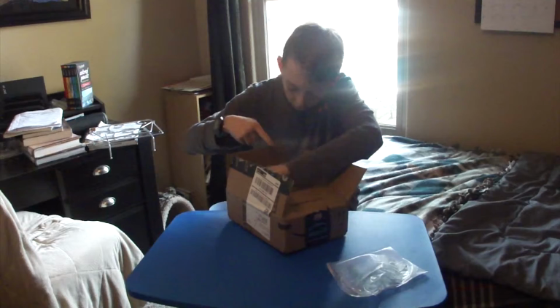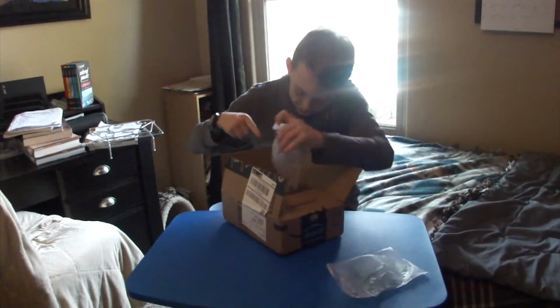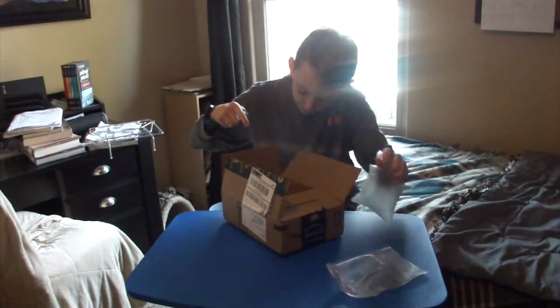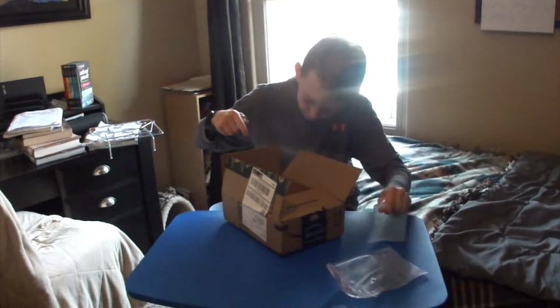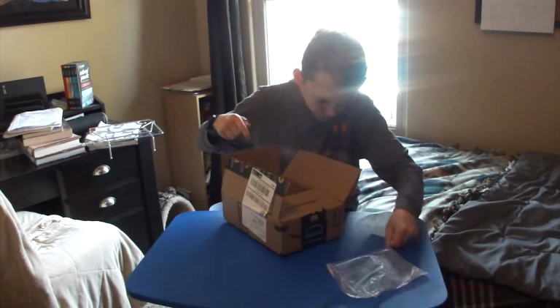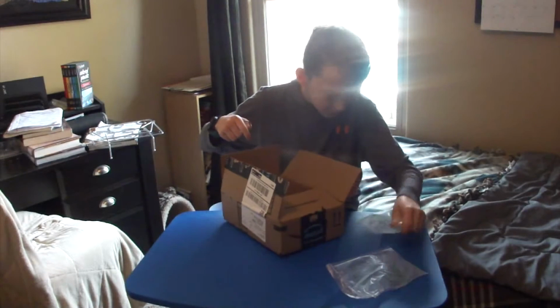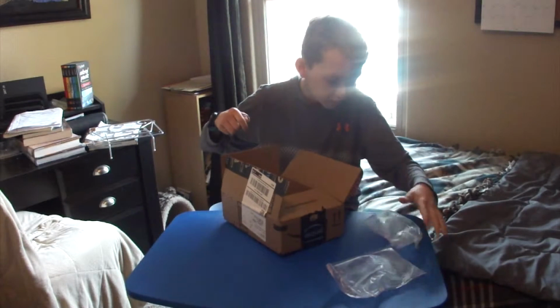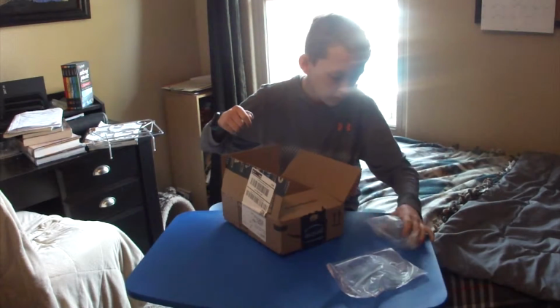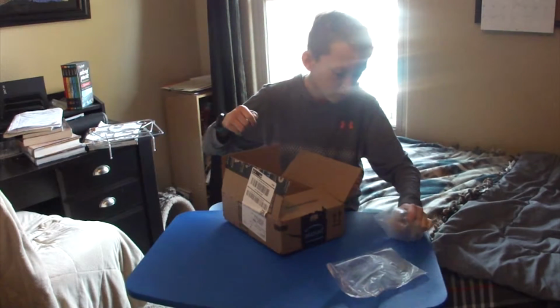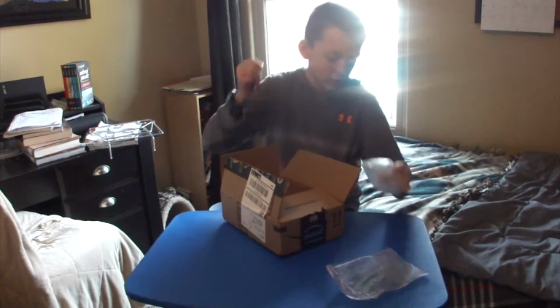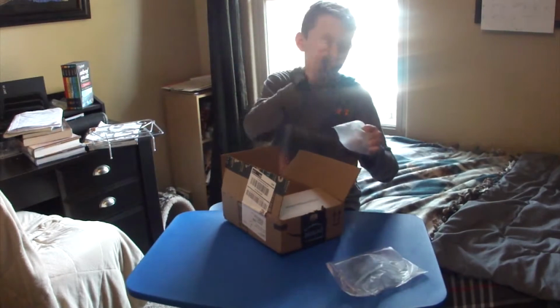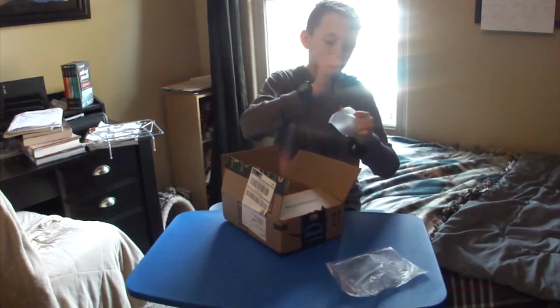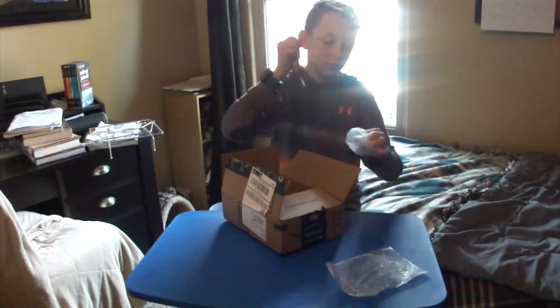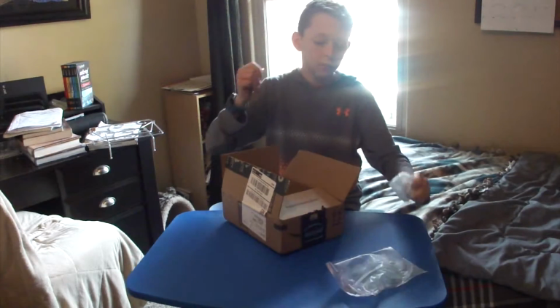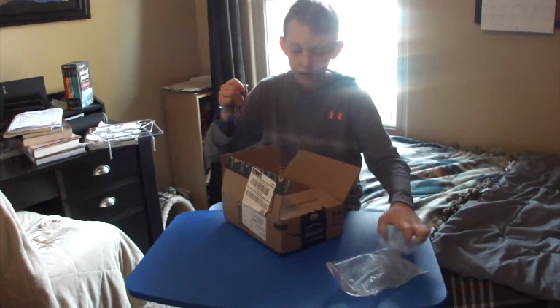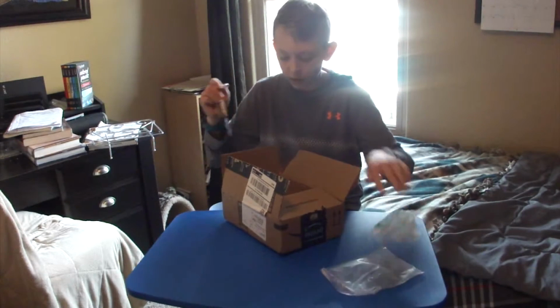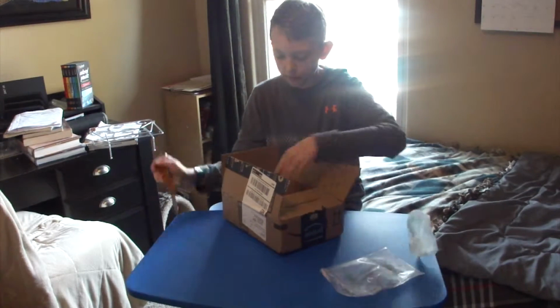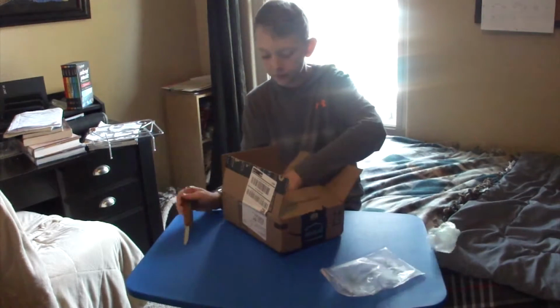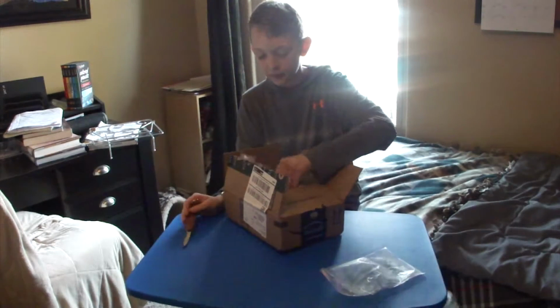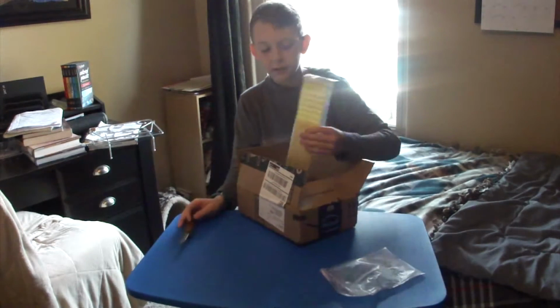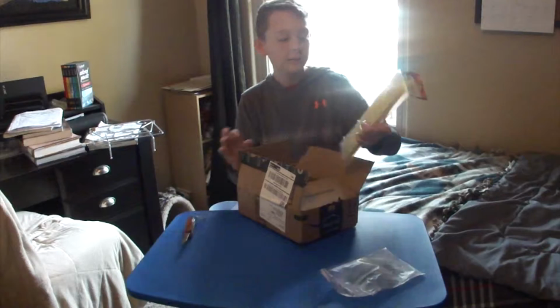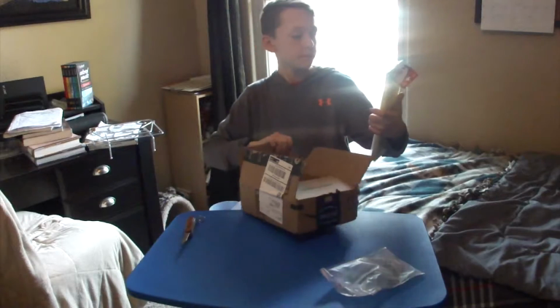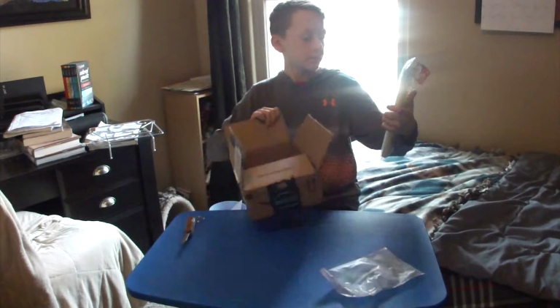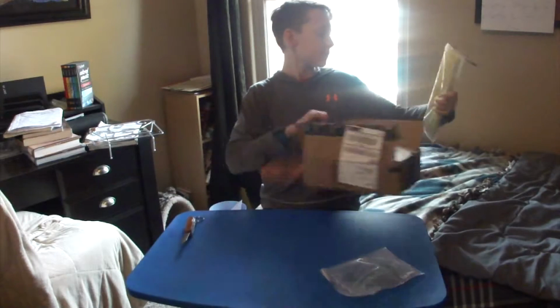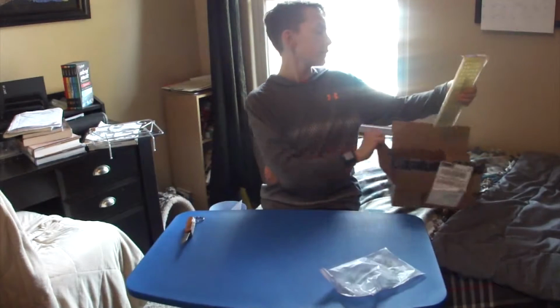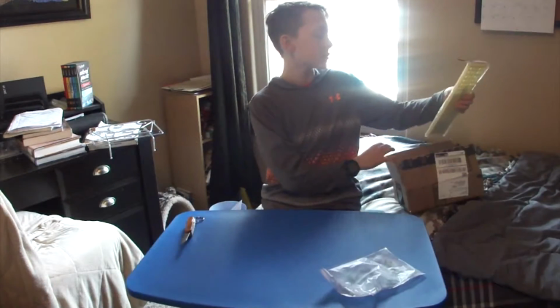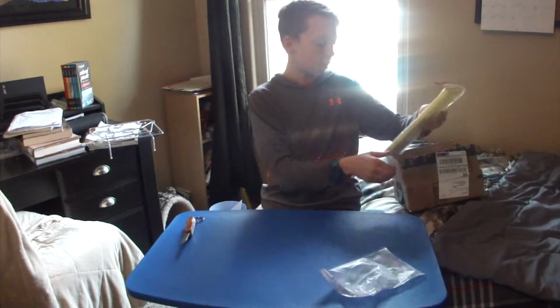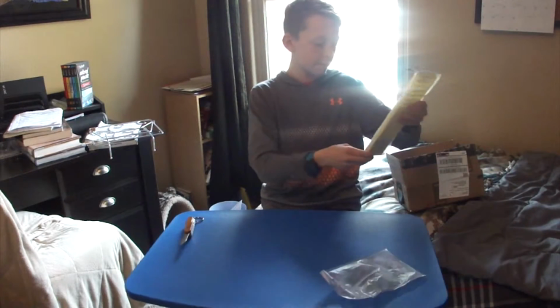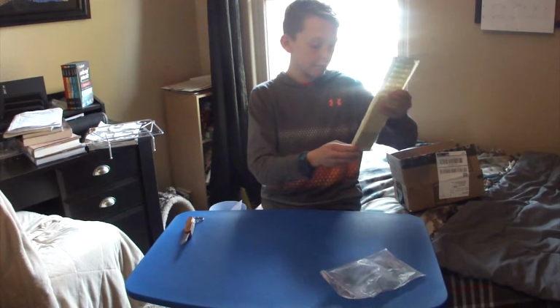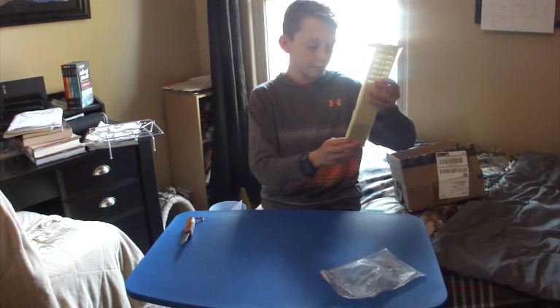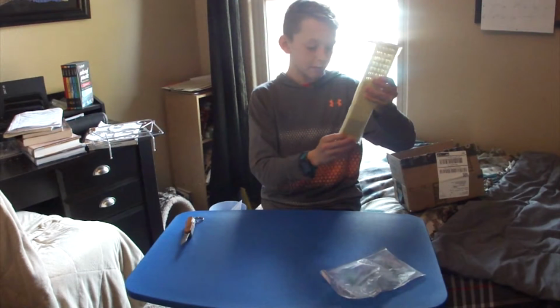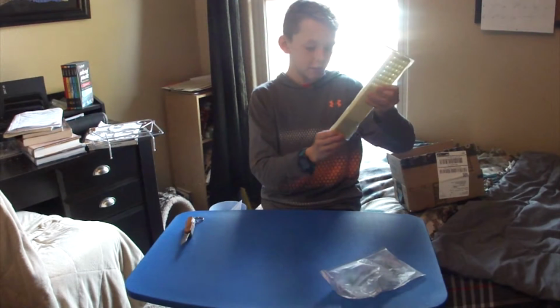It has lots of bubble wrap for some reason. Here it is — it's actually a lot bigger than it was in the picture.